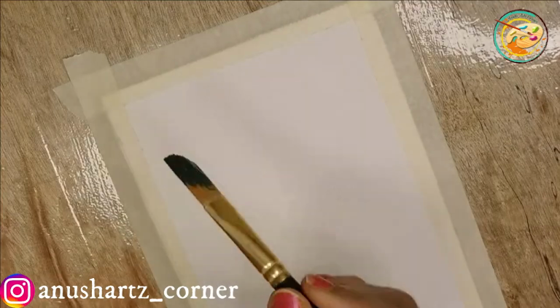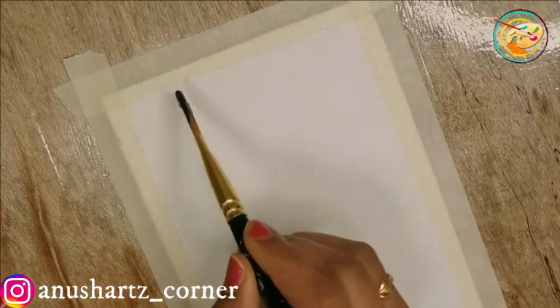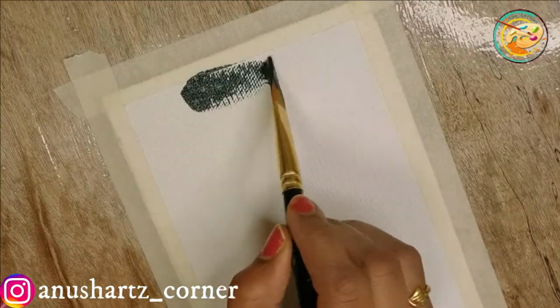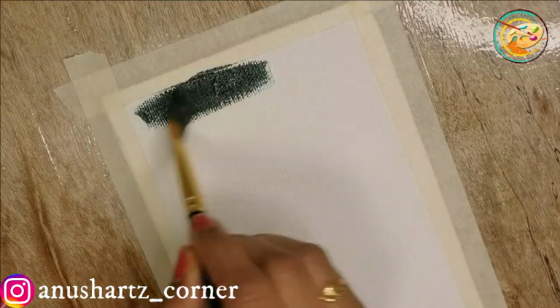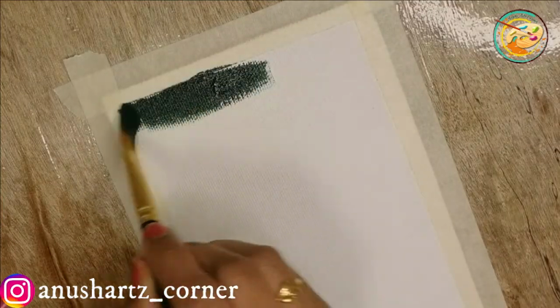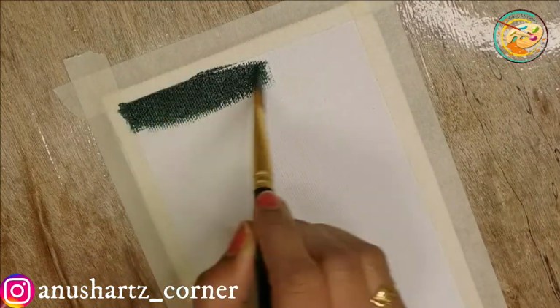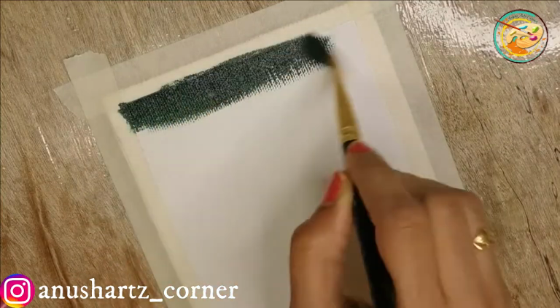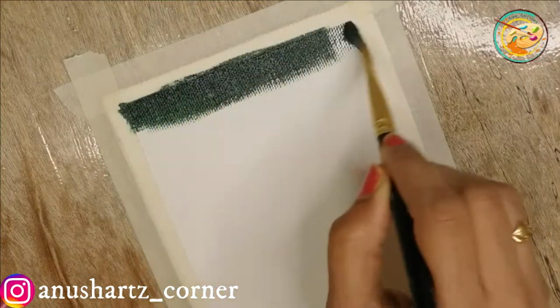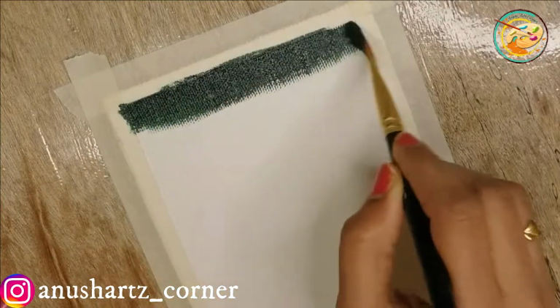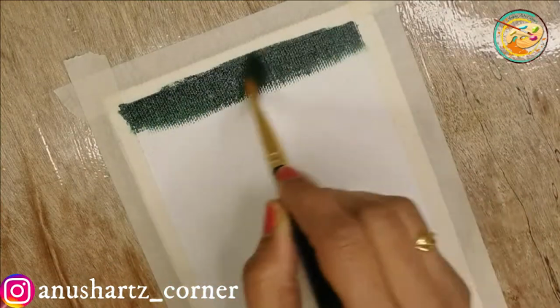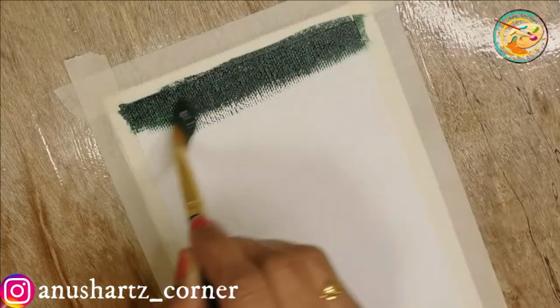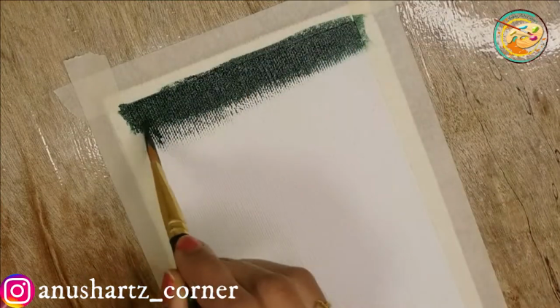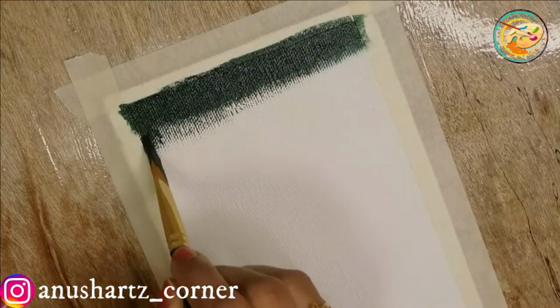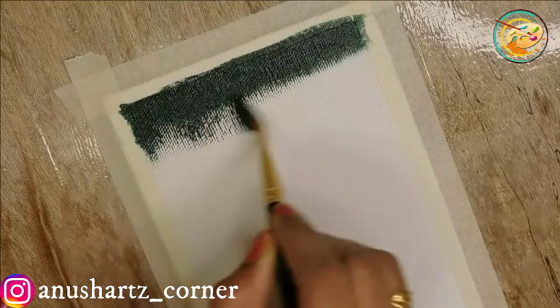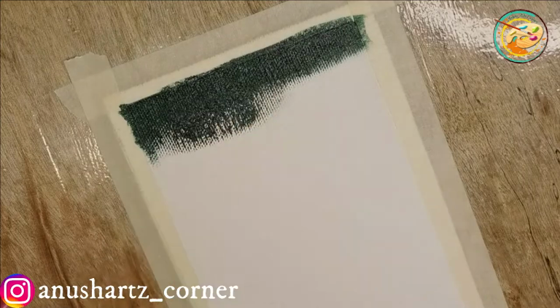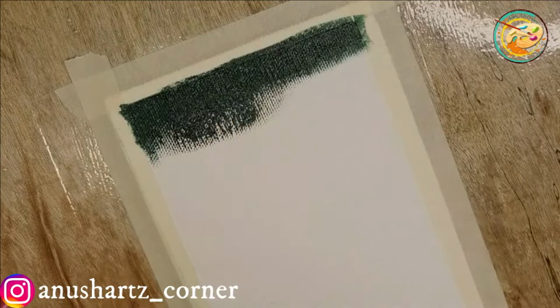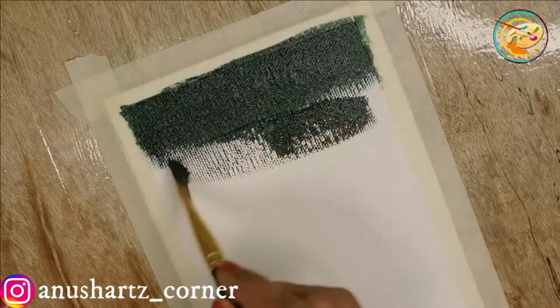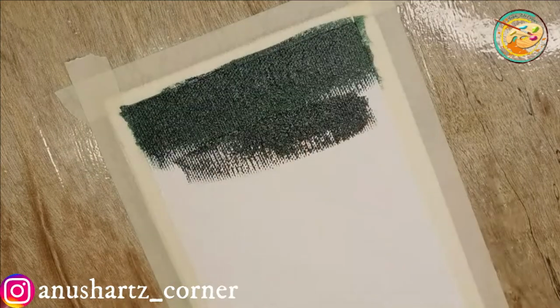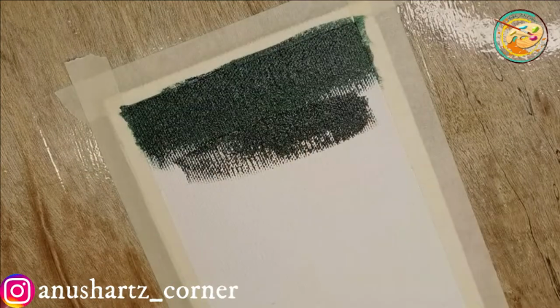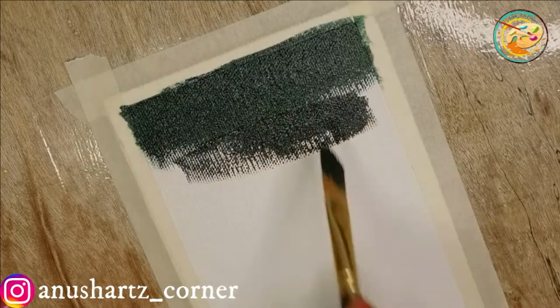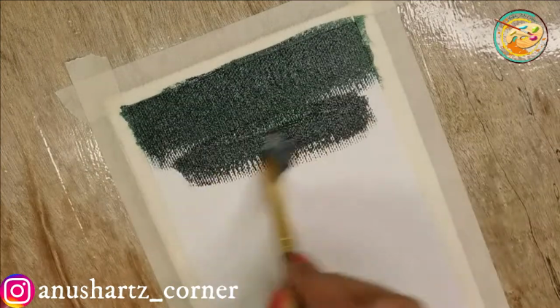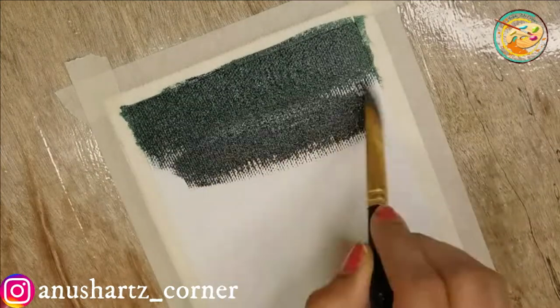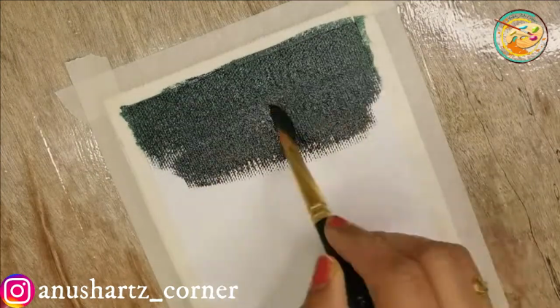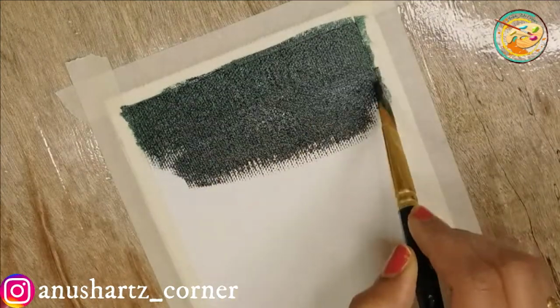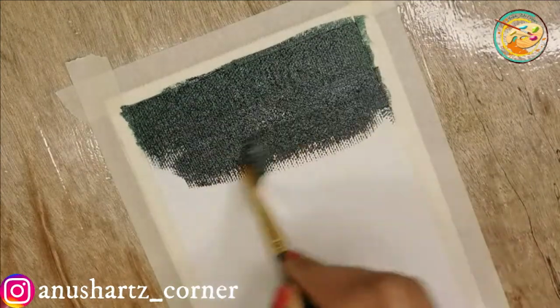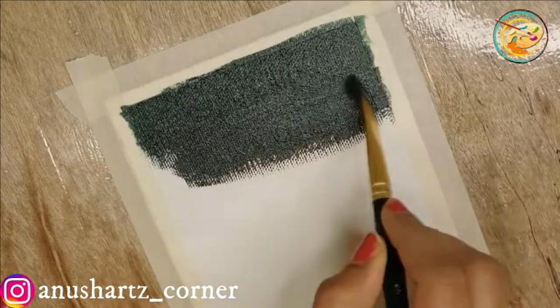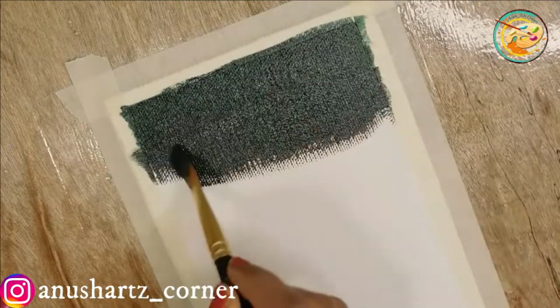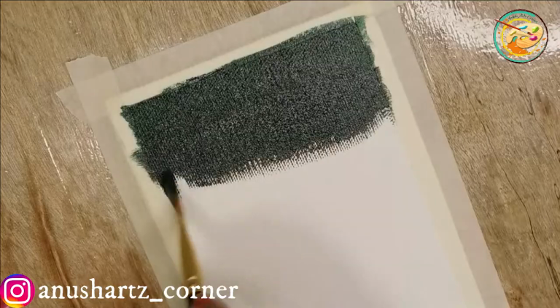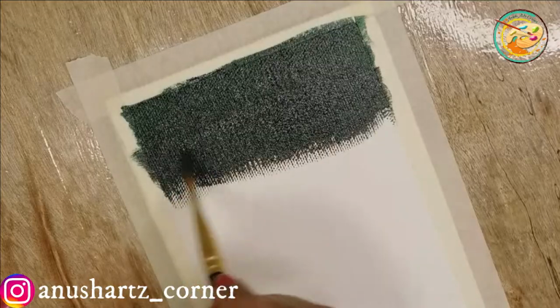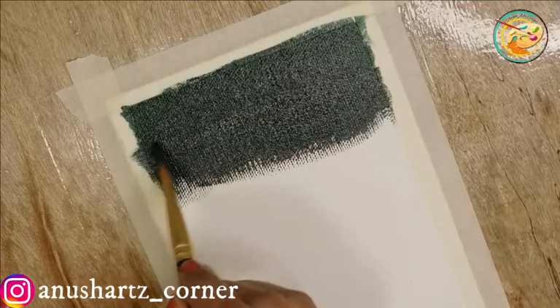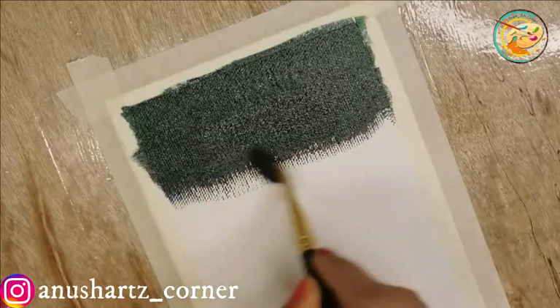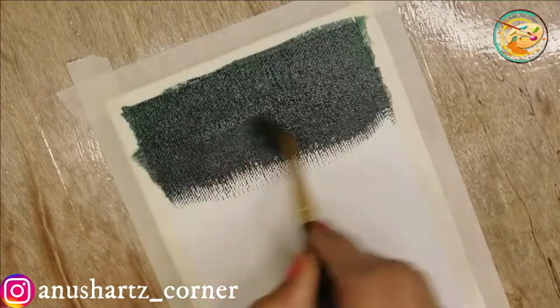Now we have a little lotus. We will fill the background with a little green and a little black, filling the background completely on the canvas.